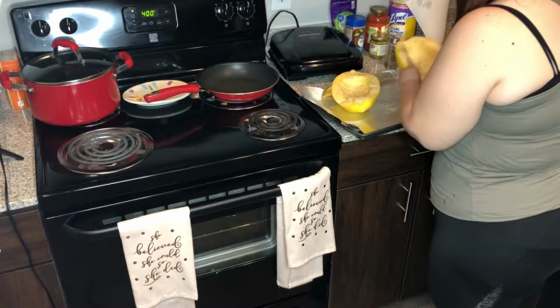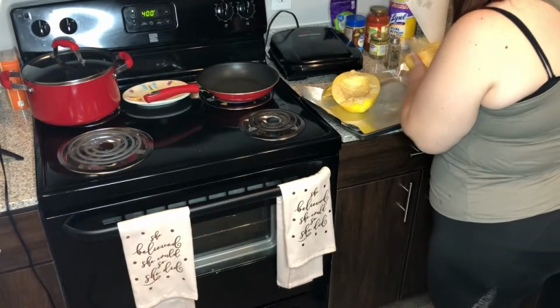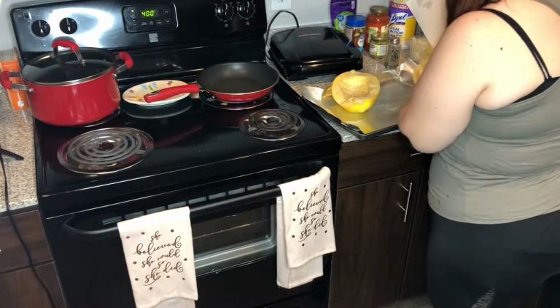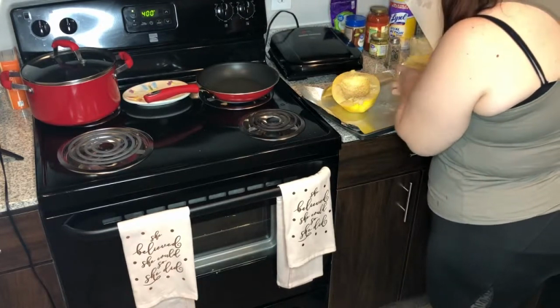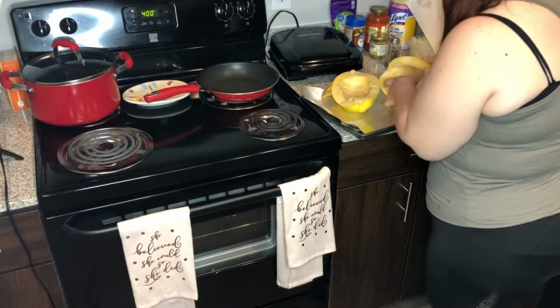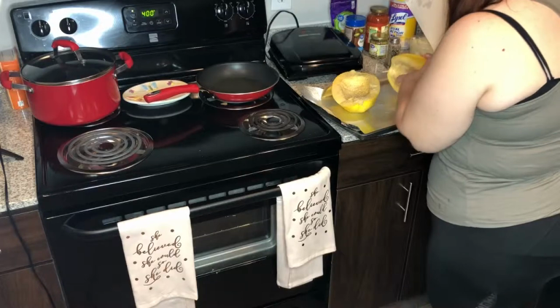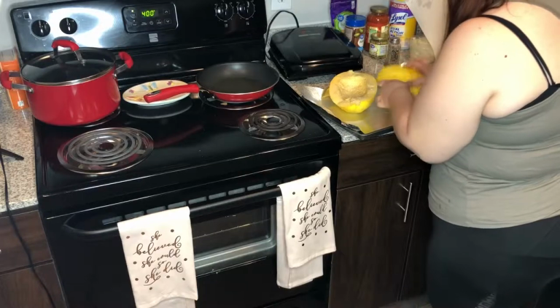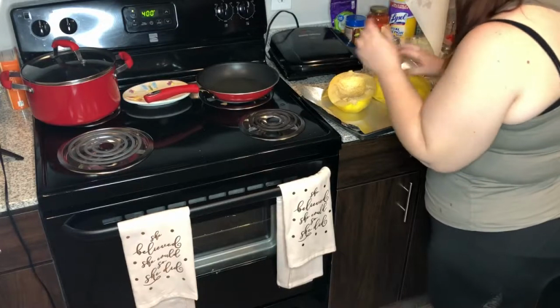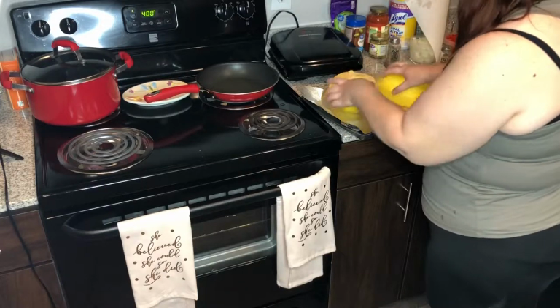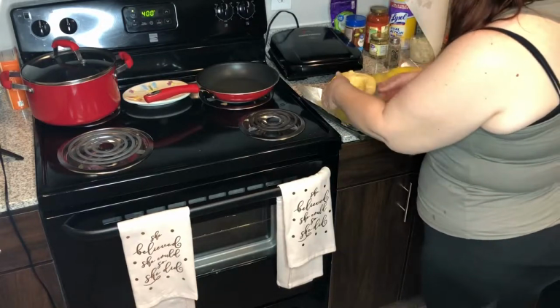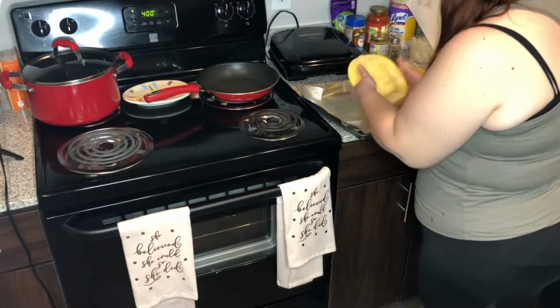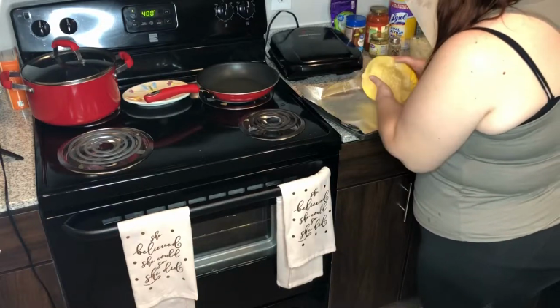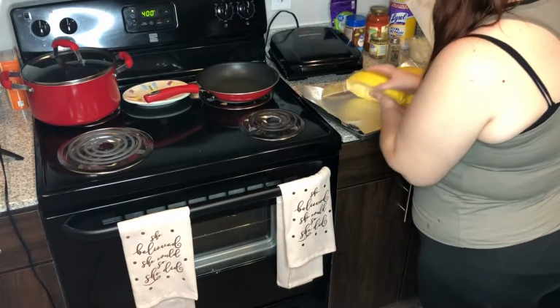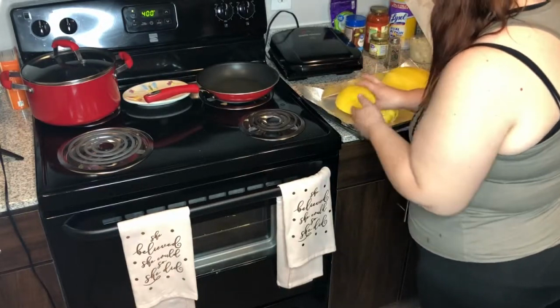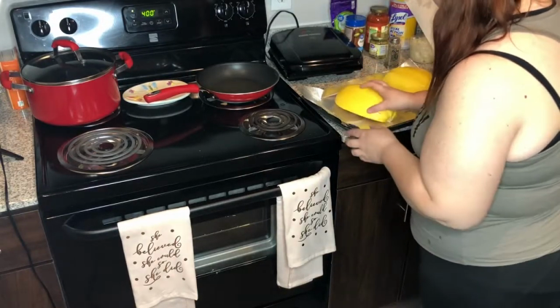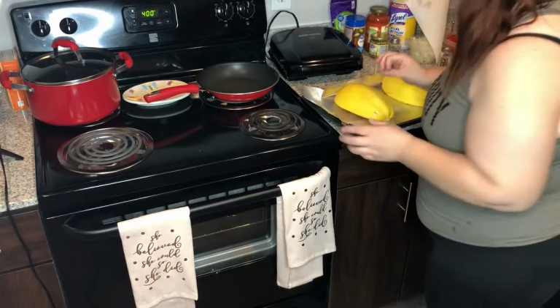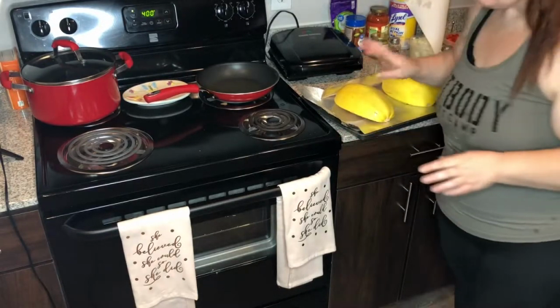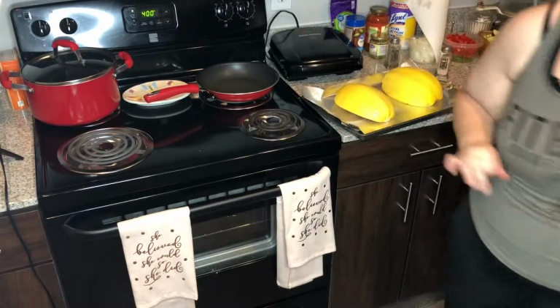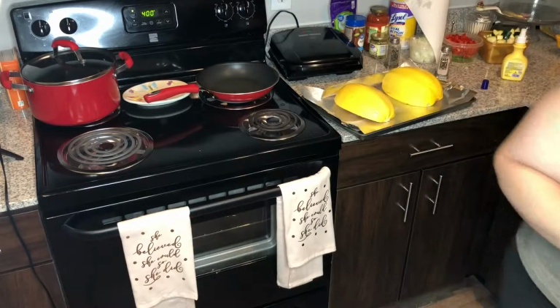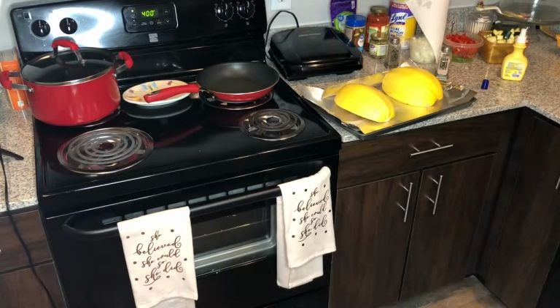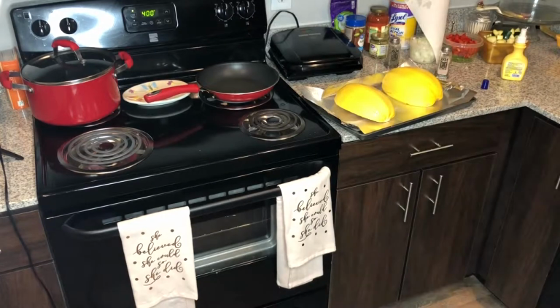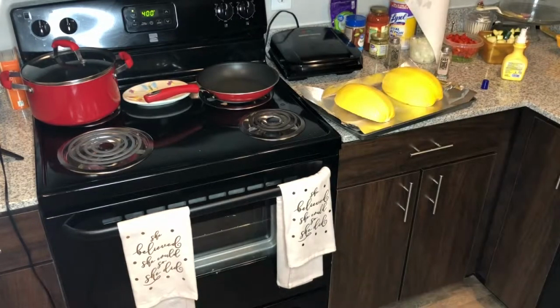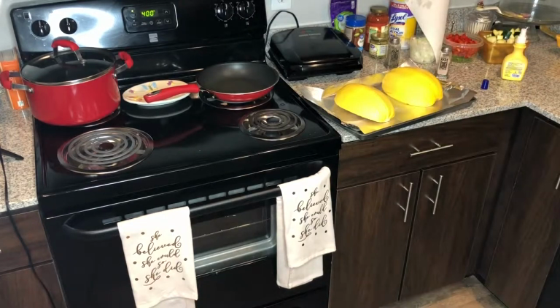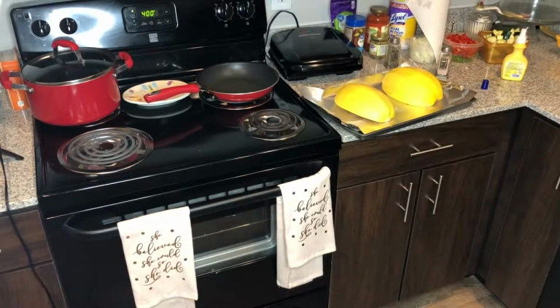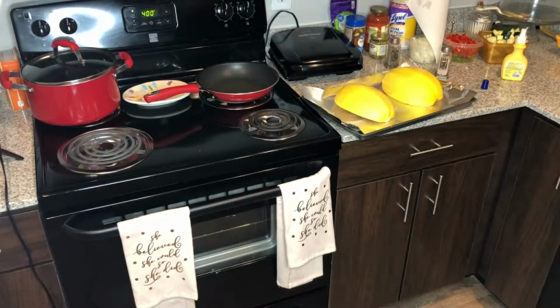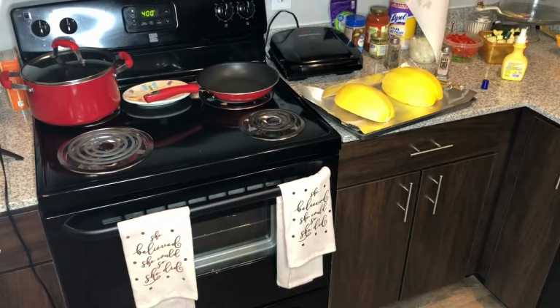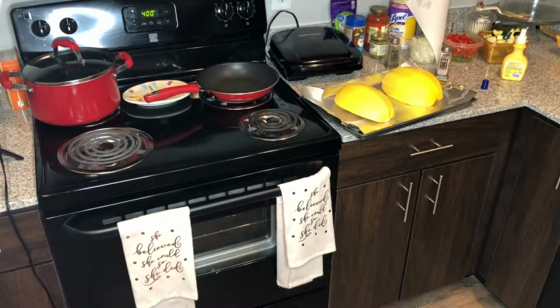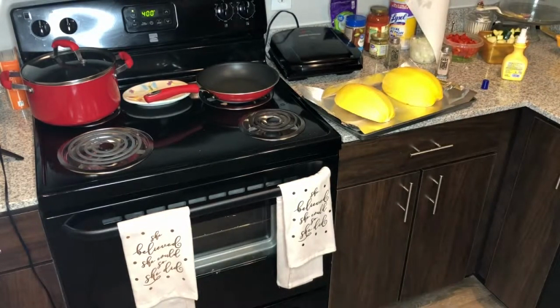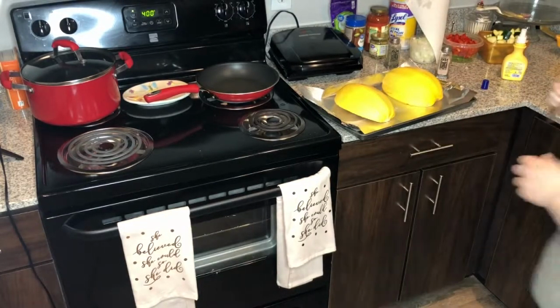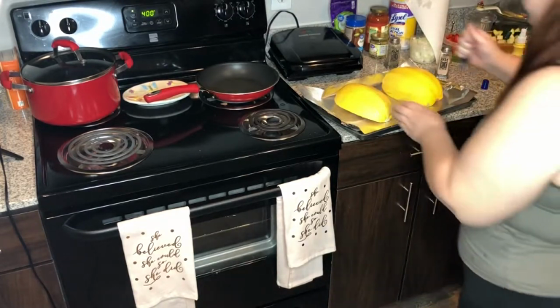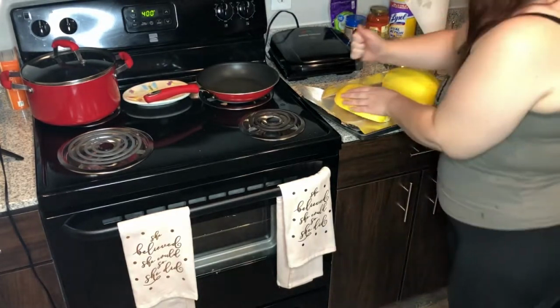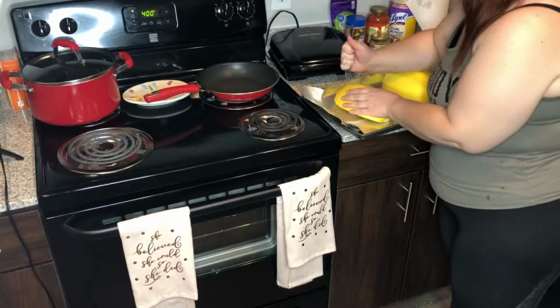Flip it over — it's going to be a little greasy — and then I'm going to use a fork to poke some holes in it.